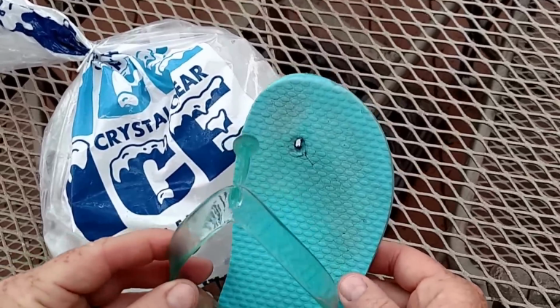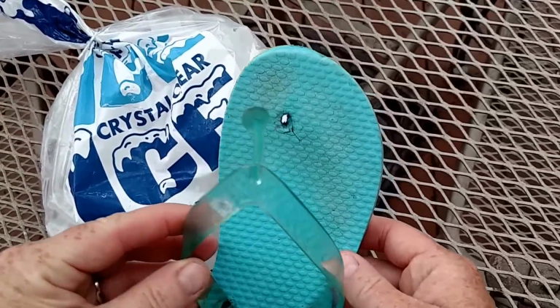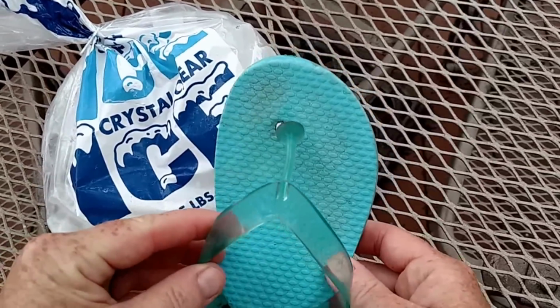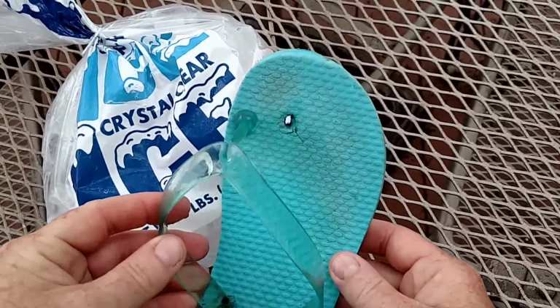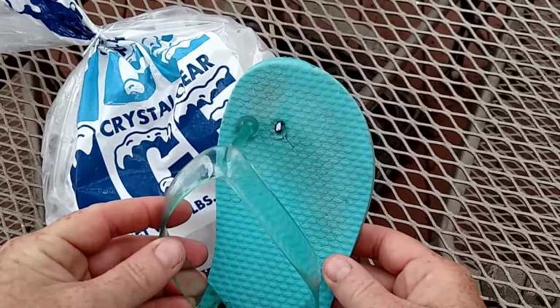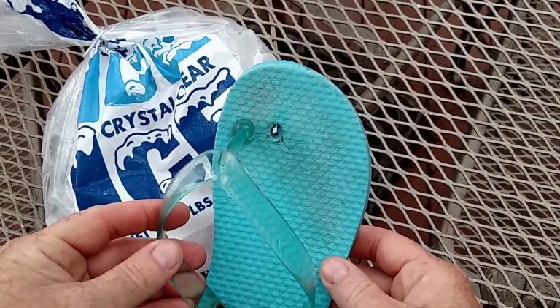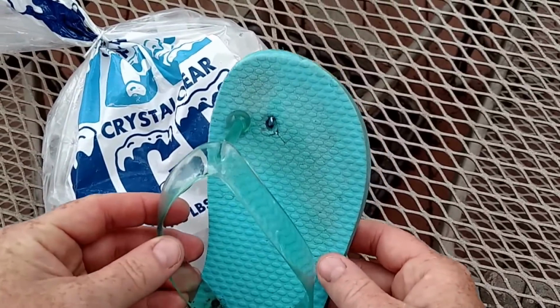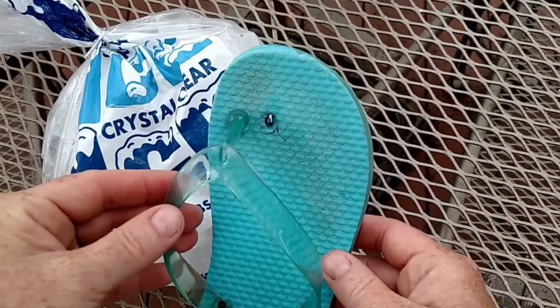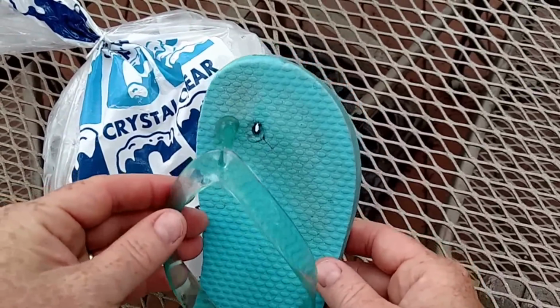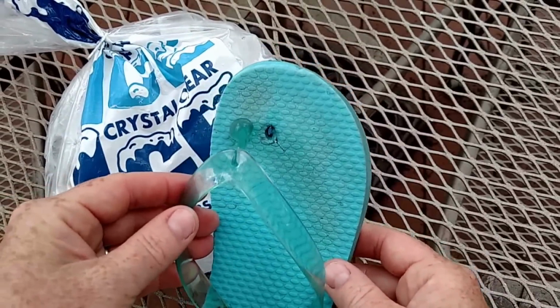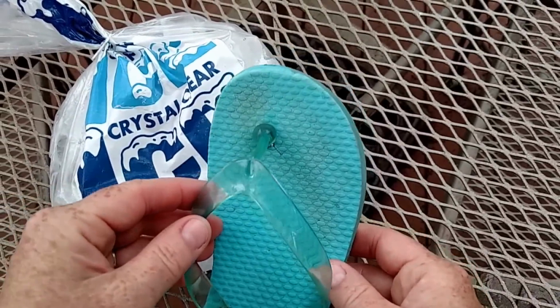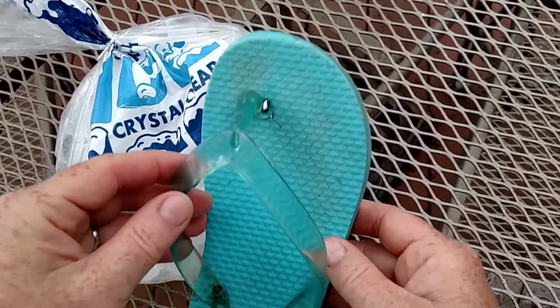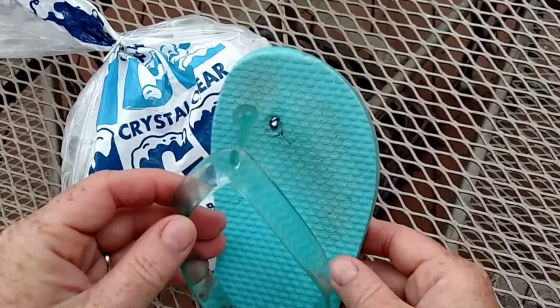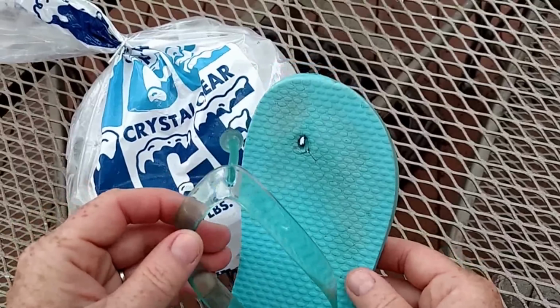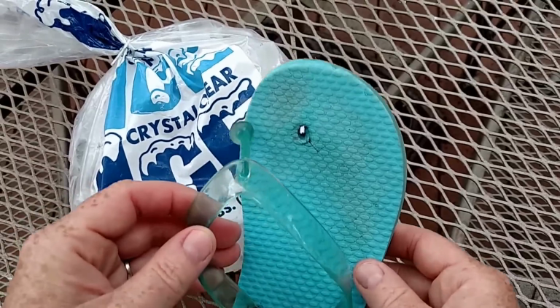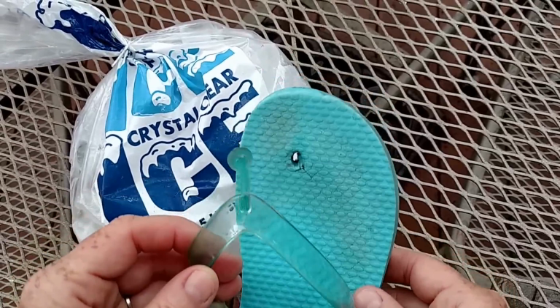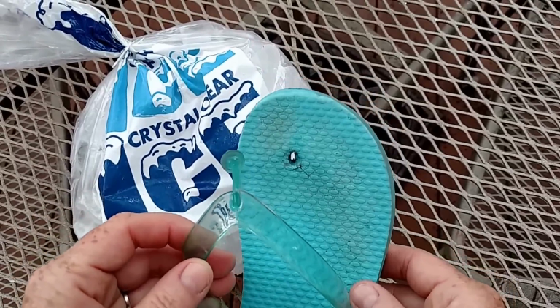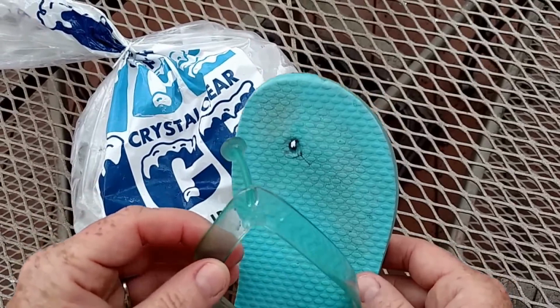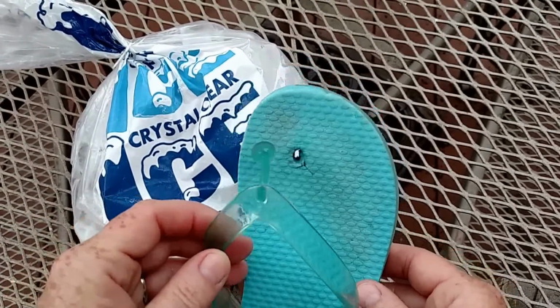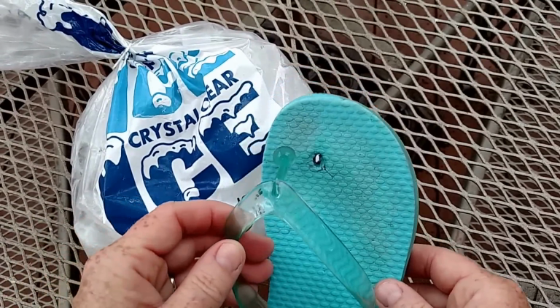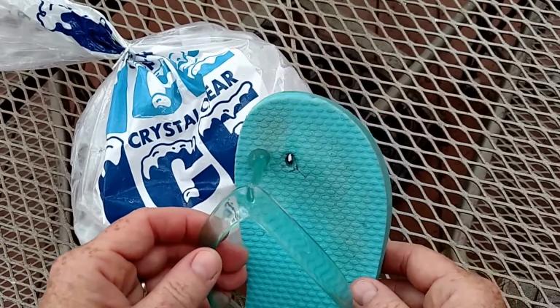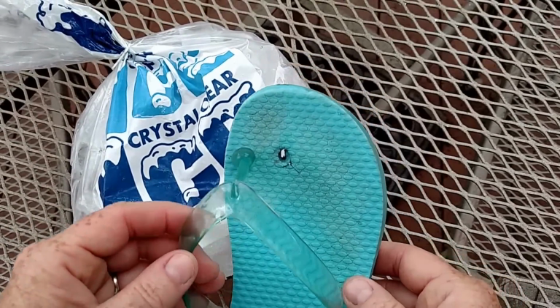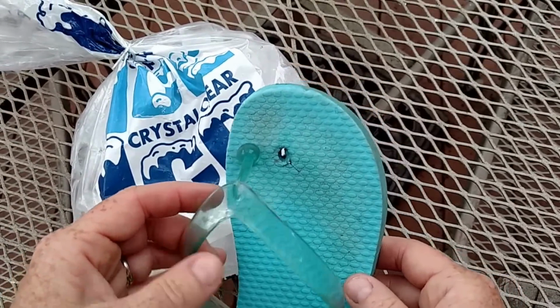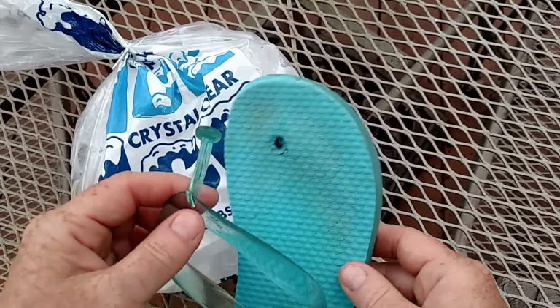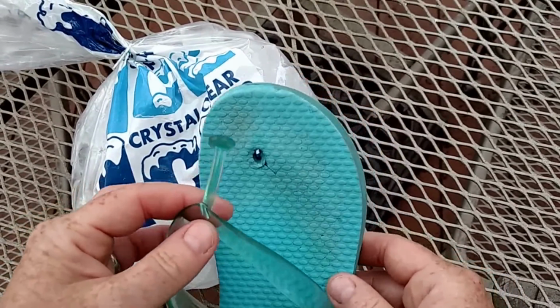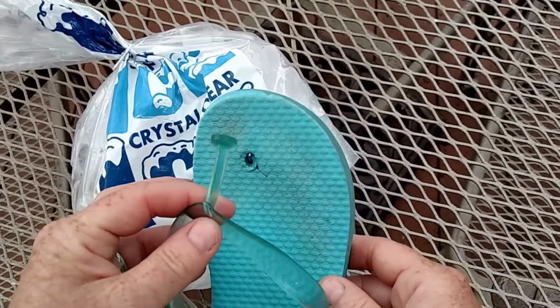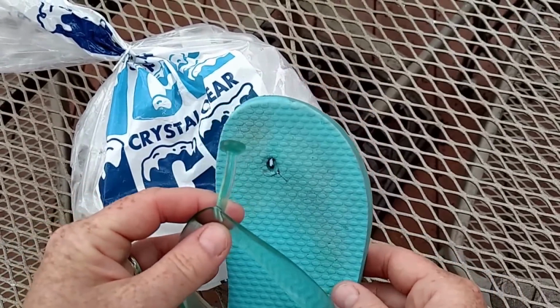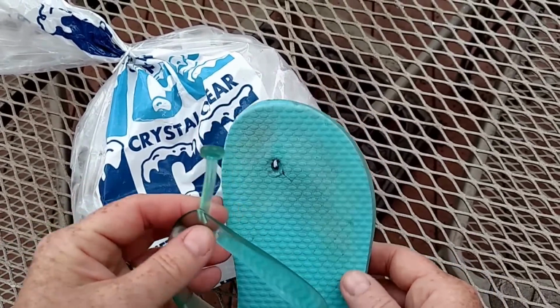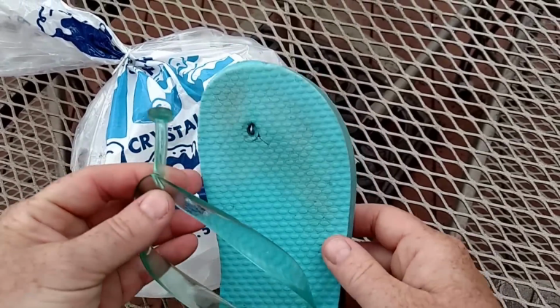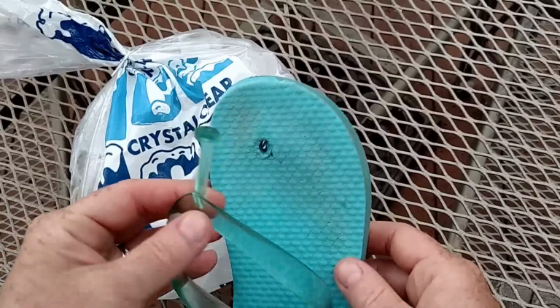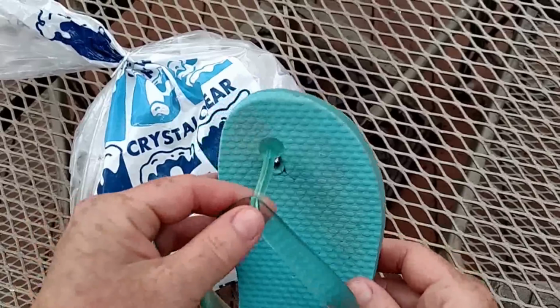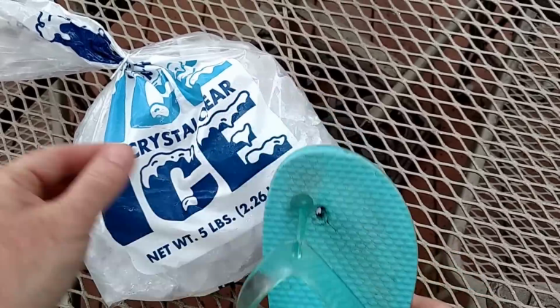Yesterday, while at the beach, our daughter's flip-flop broke. I think the rule of thumb is that flip-flops only break at the beach when they're the only pair of shoes you have. So I wanted to show you this great little hack that helped save the day.